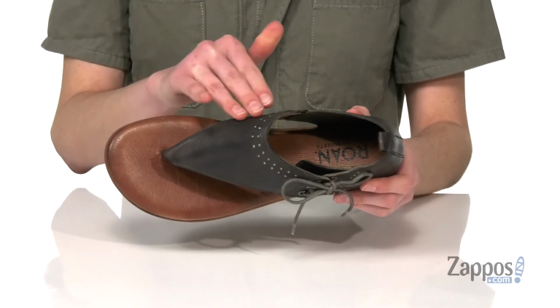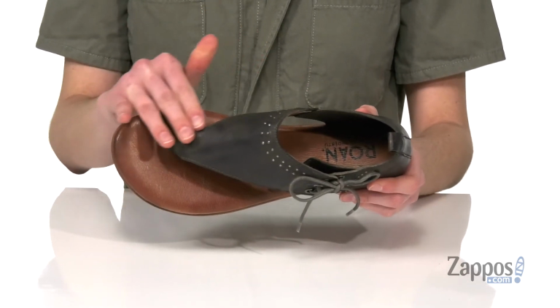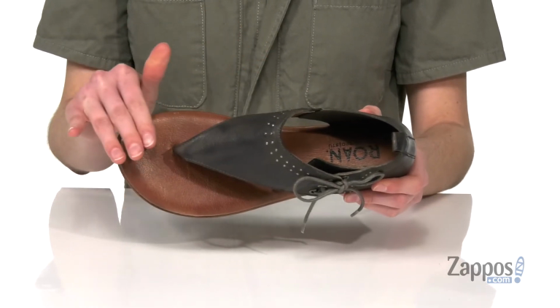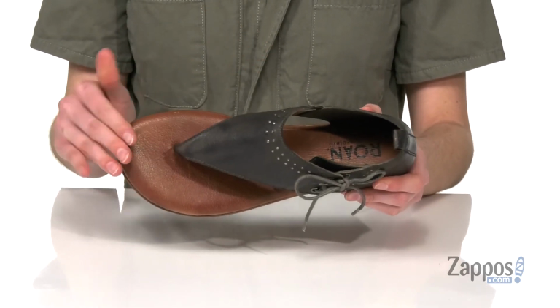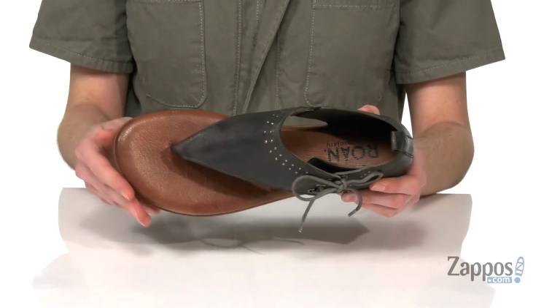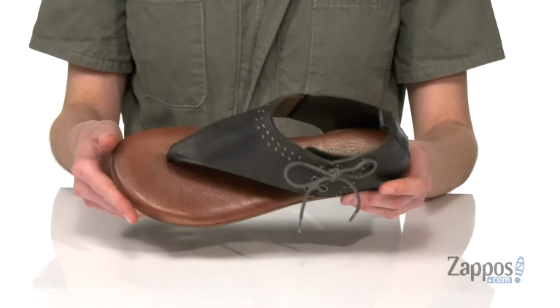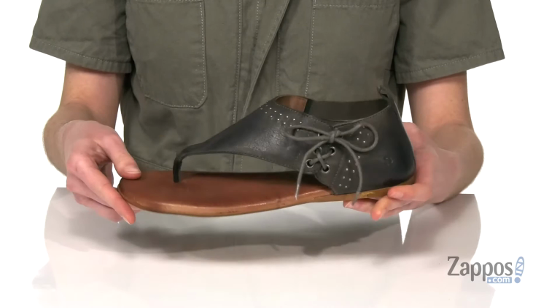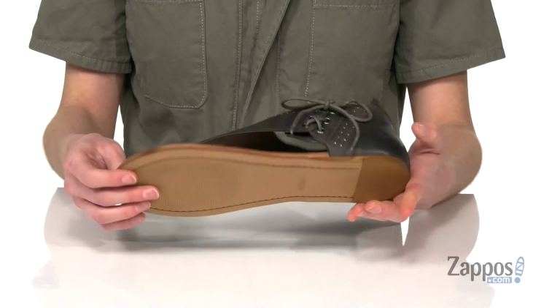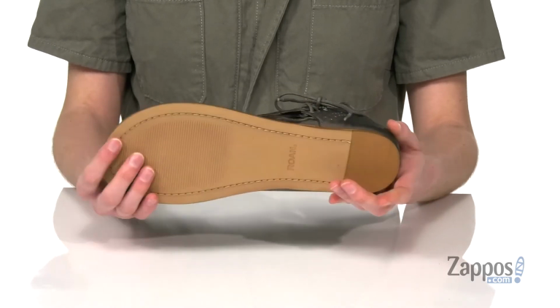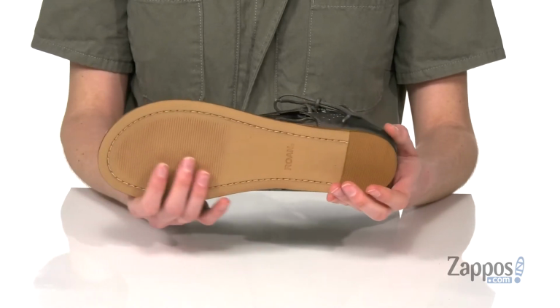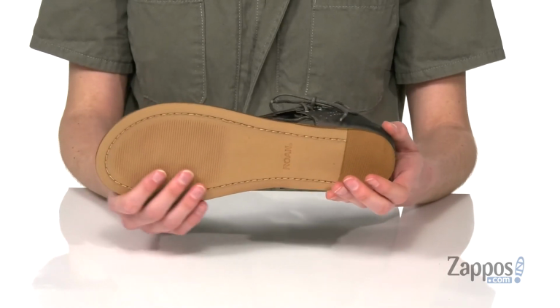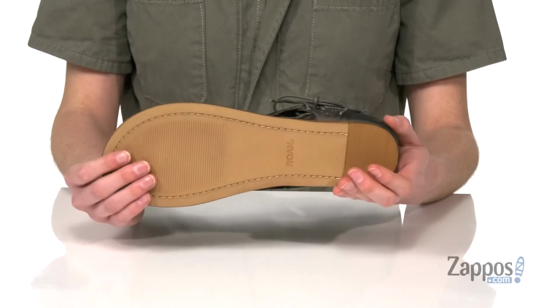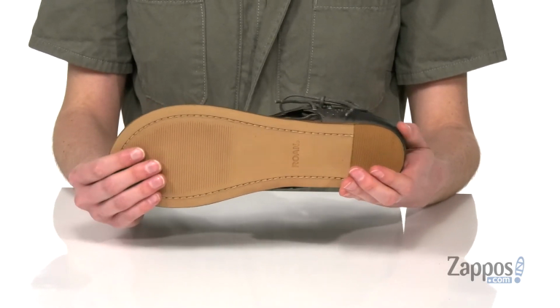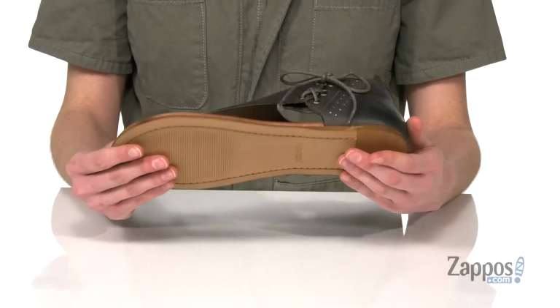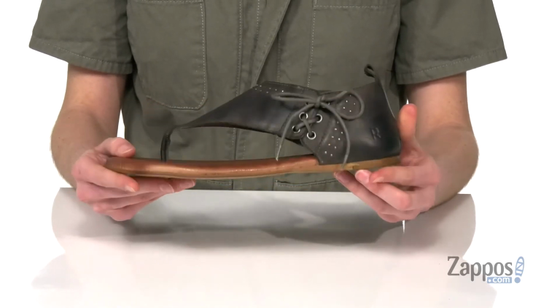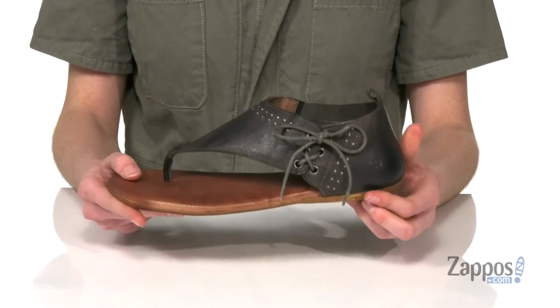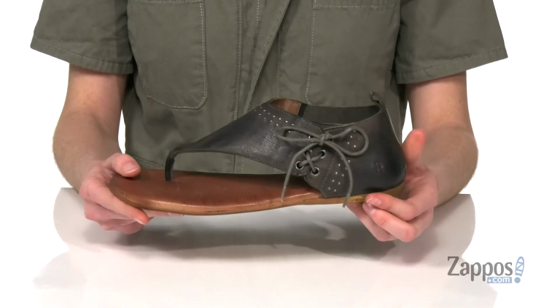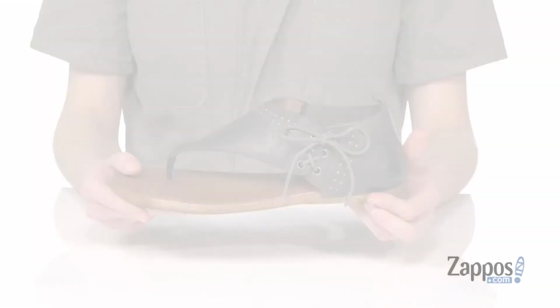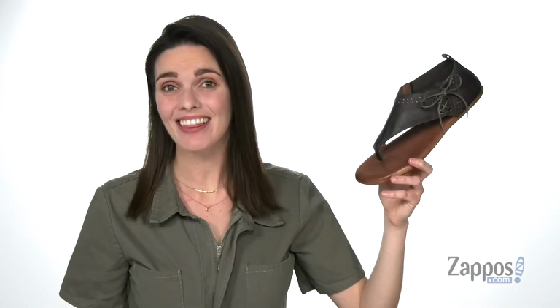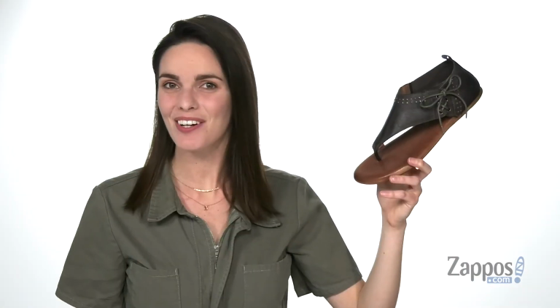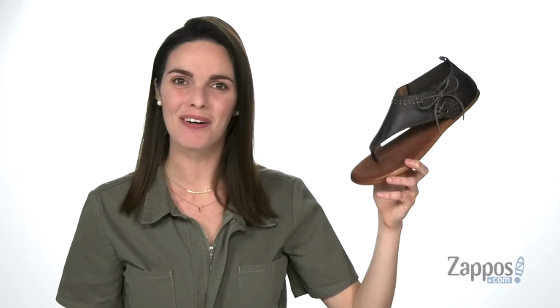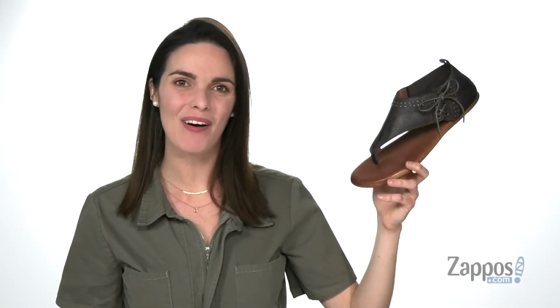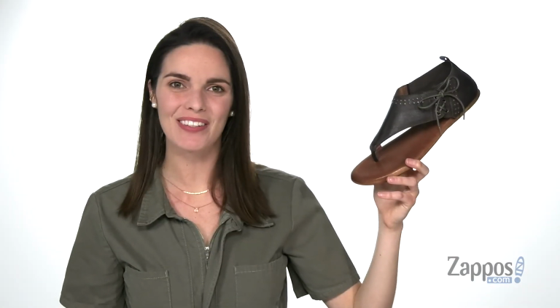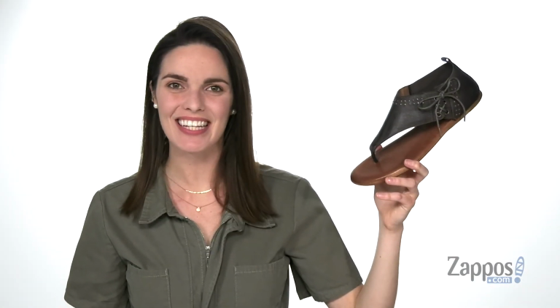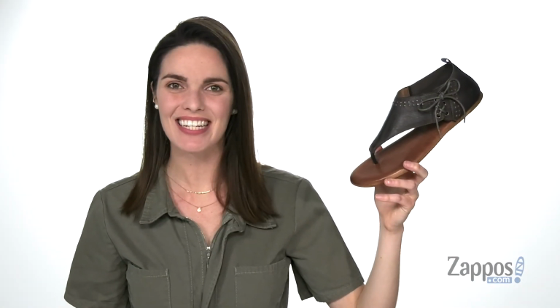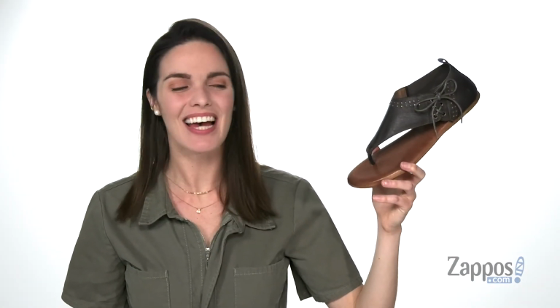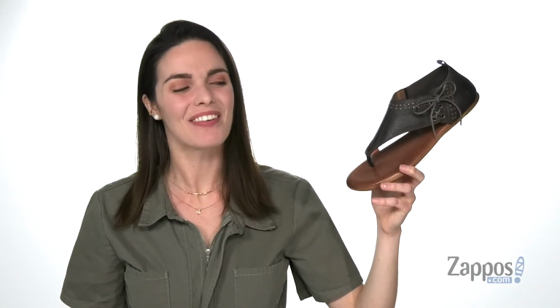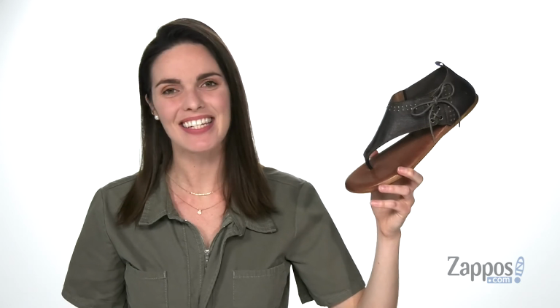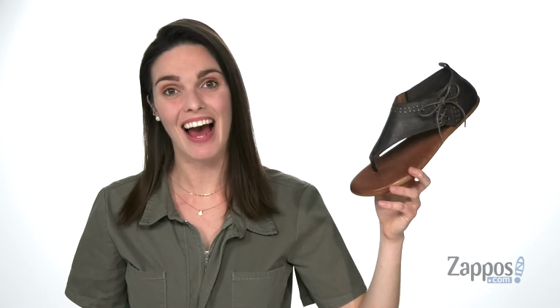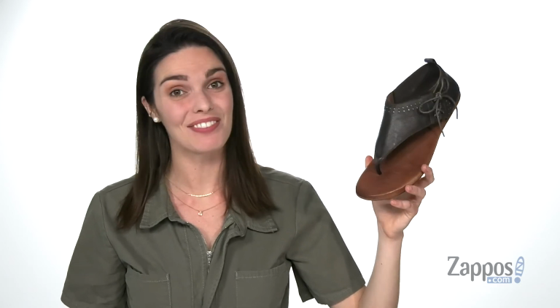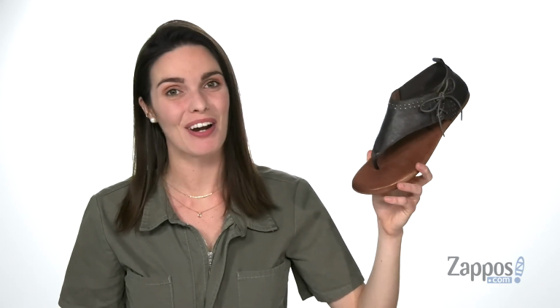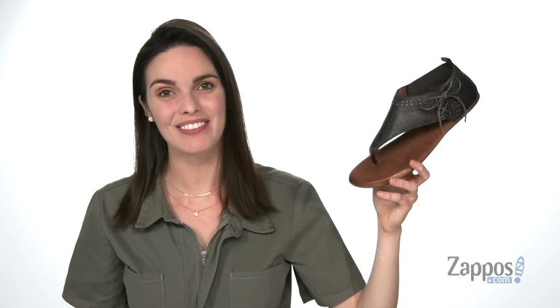I love the contrast you're getting with the Verone and the black on this shoe. They've got a lightly textured outsole underneath. Get that cool boho look this season with this style from Roan.